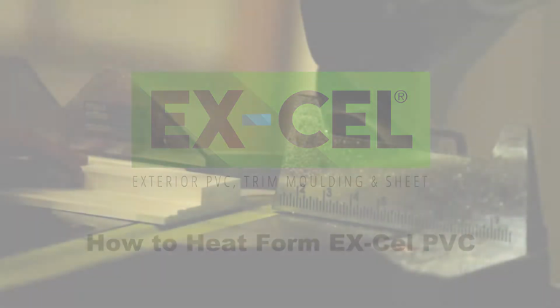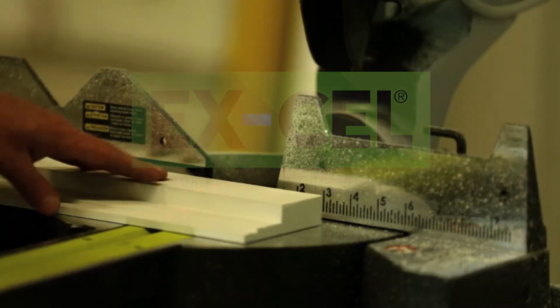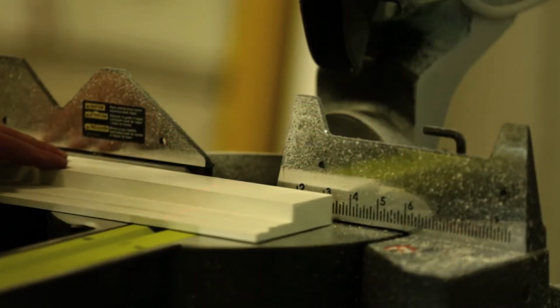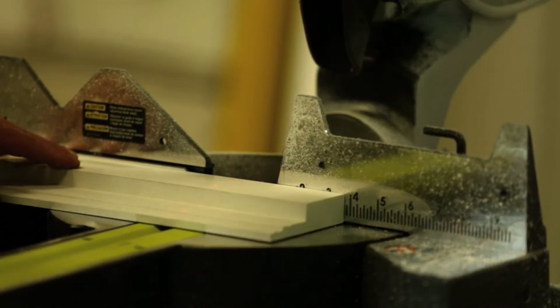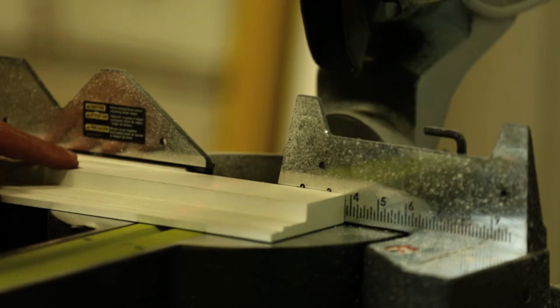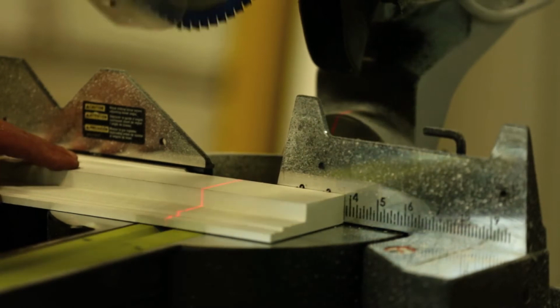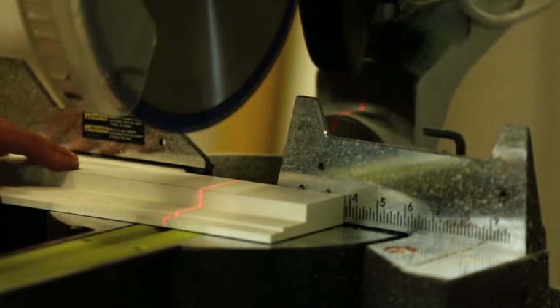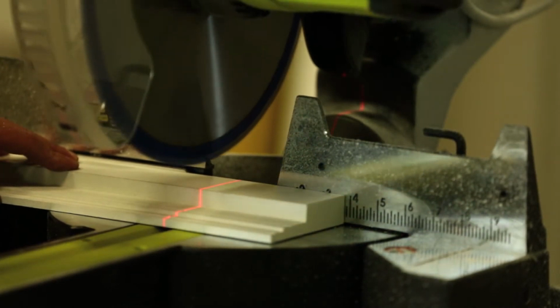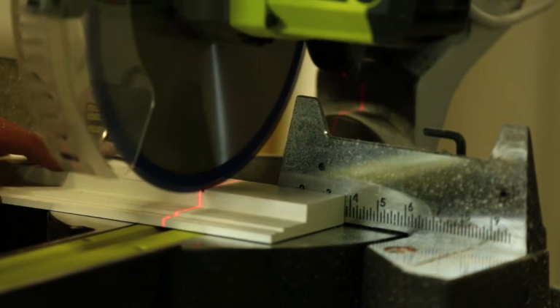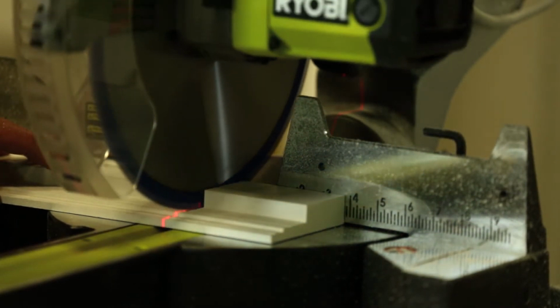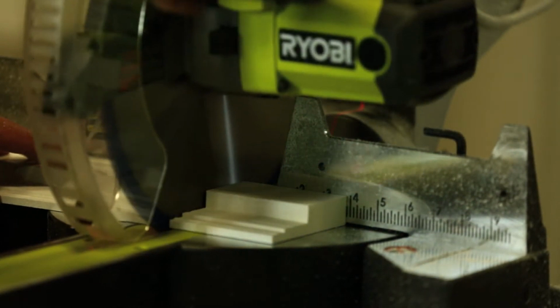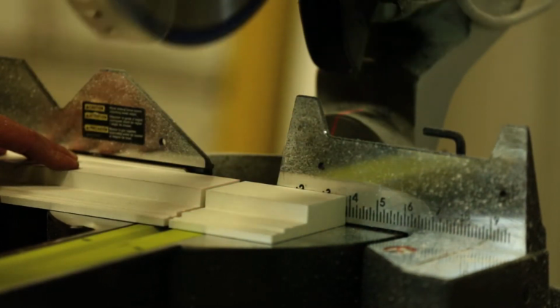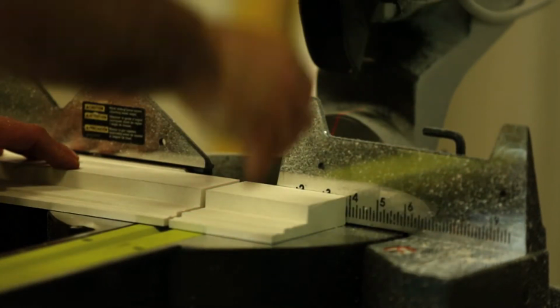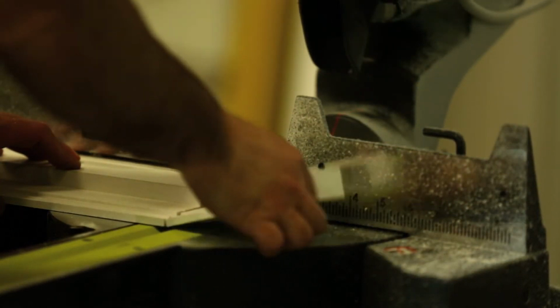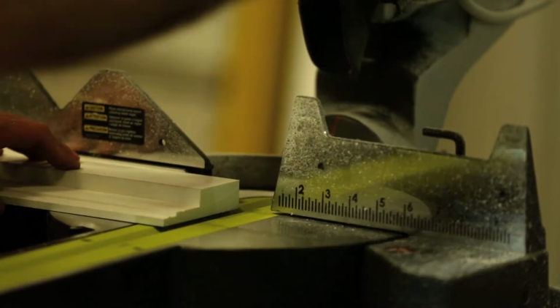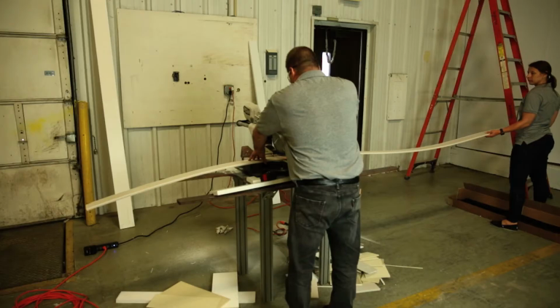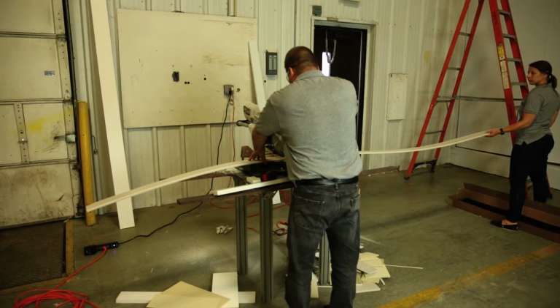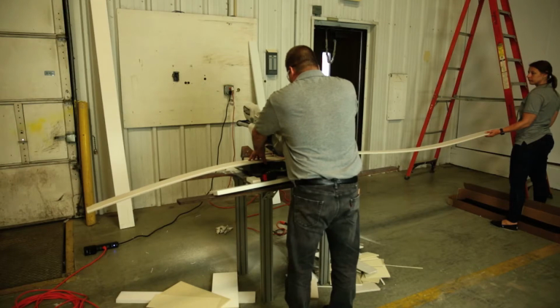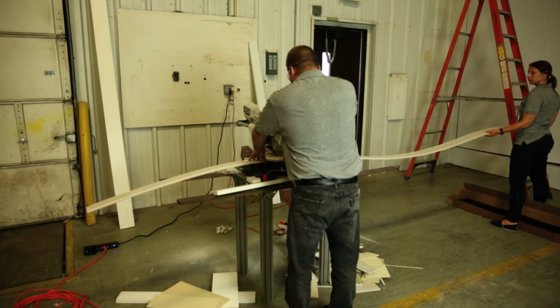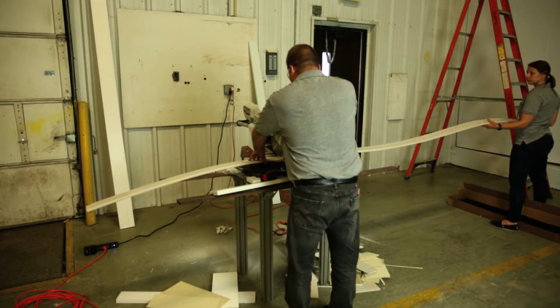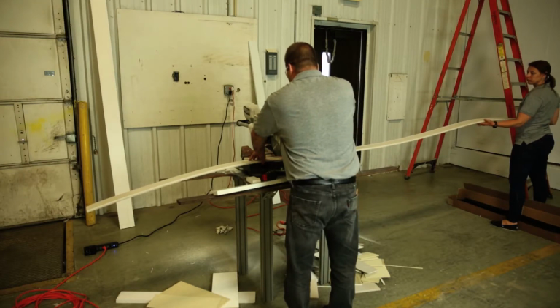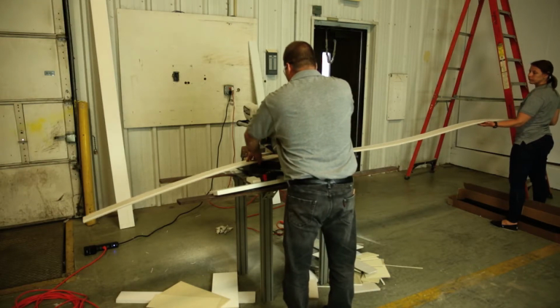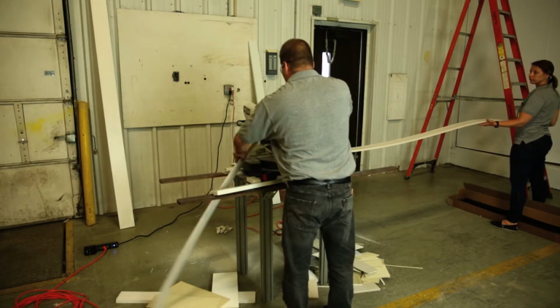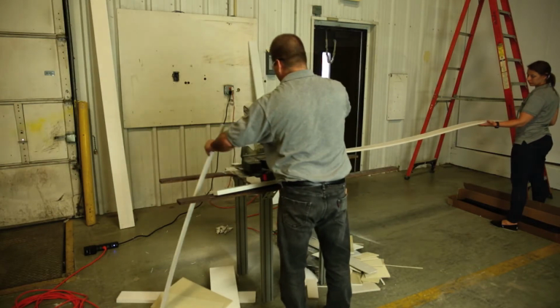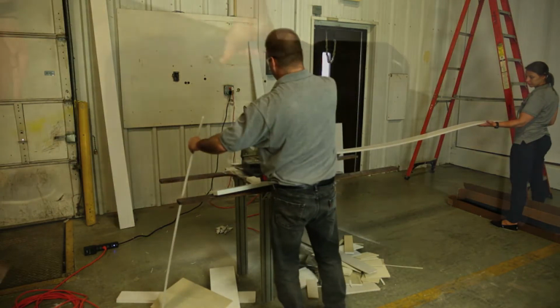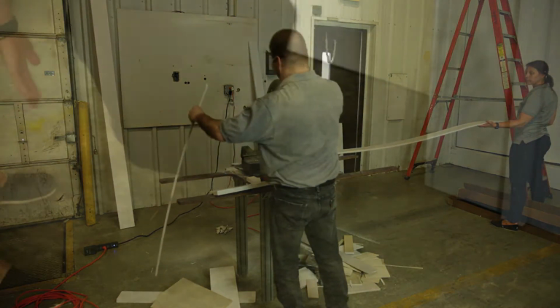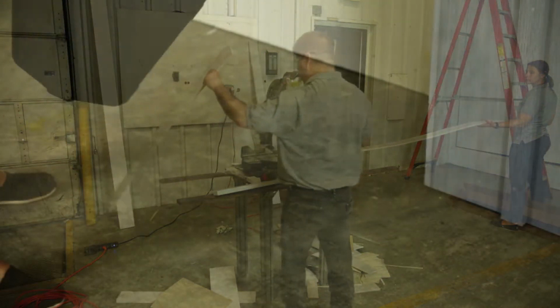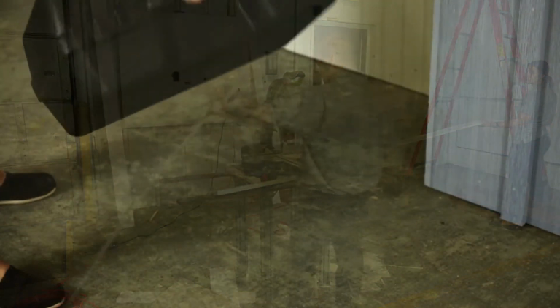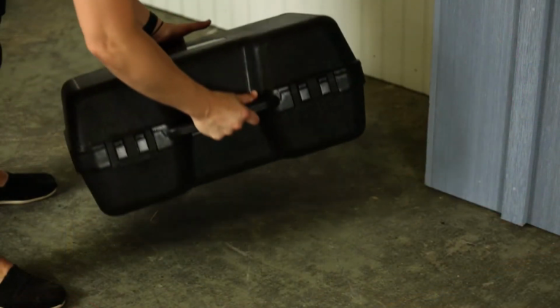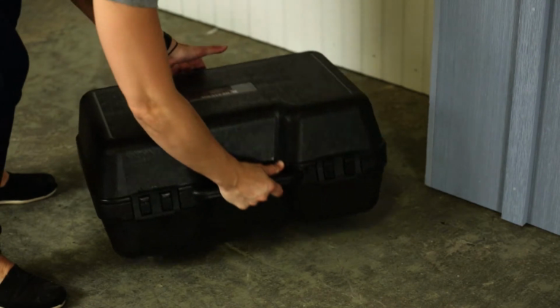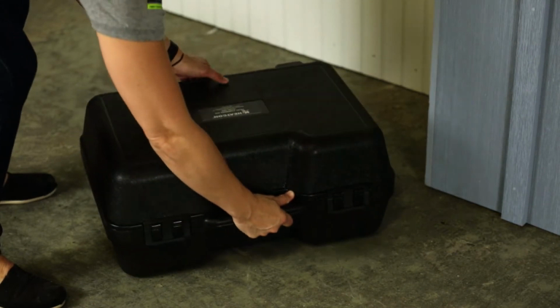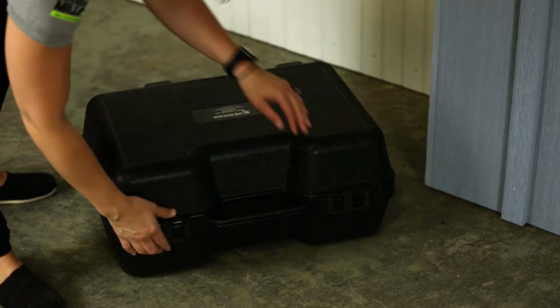Your PVC trim and sheet can be field fabricated. One potential issue would be that you may have scrap left over. One way to get around this issue is by heat forming your PVC product.